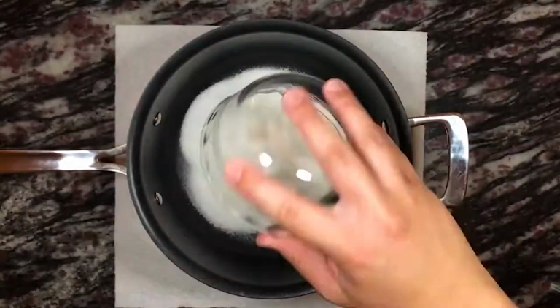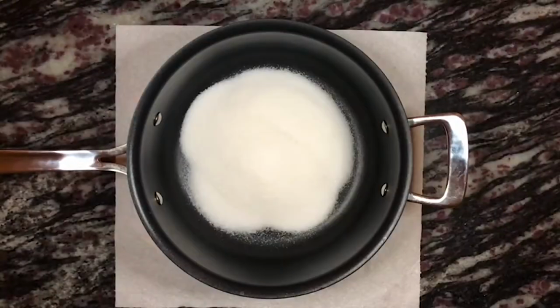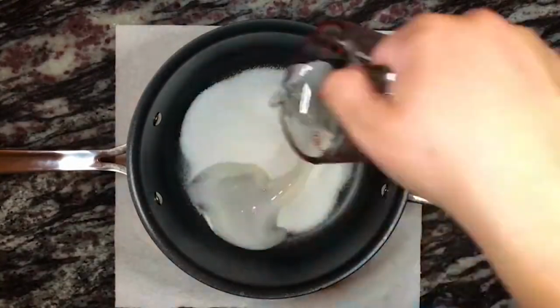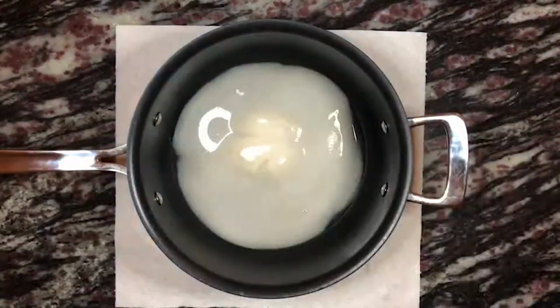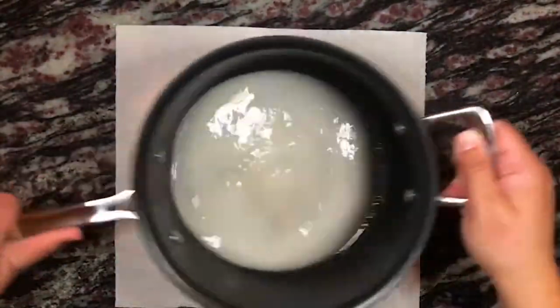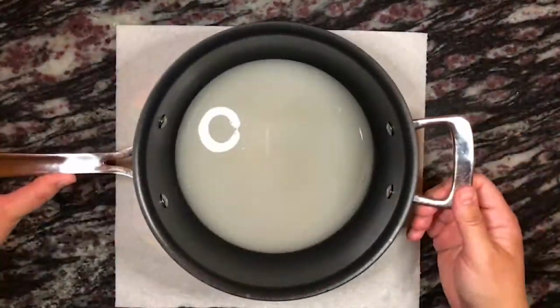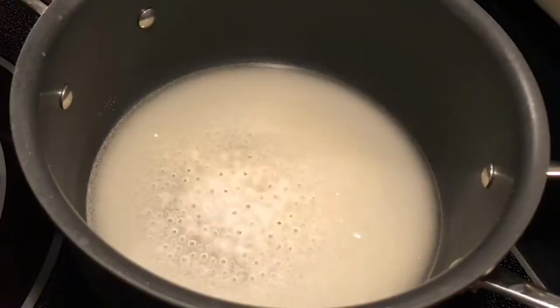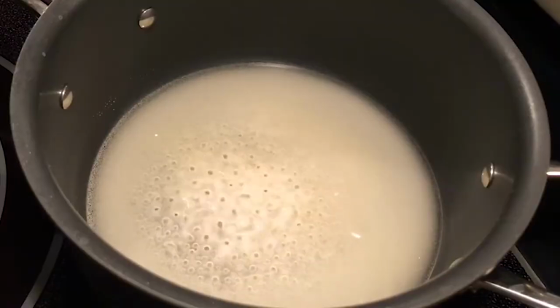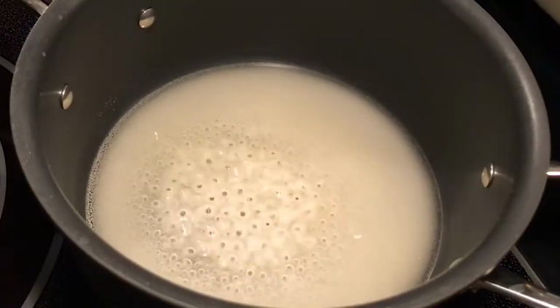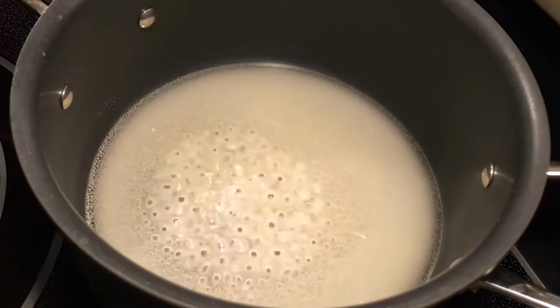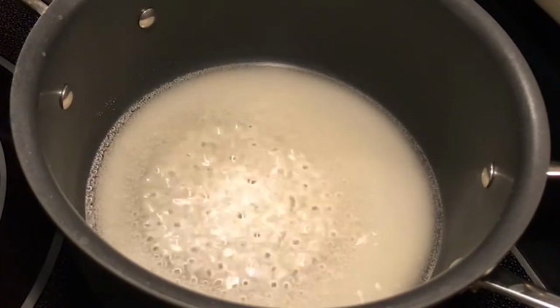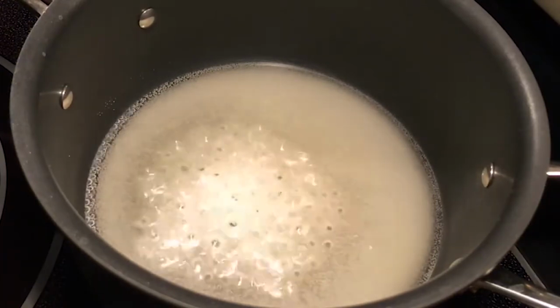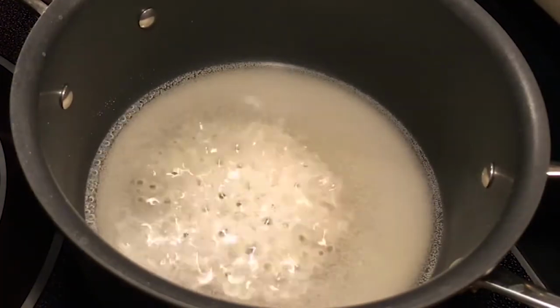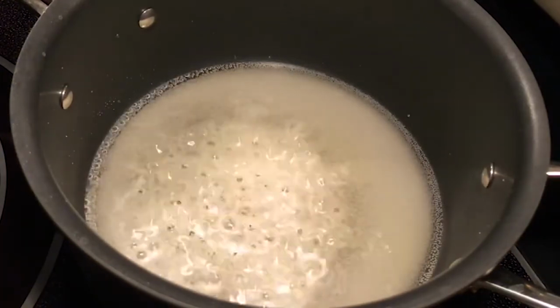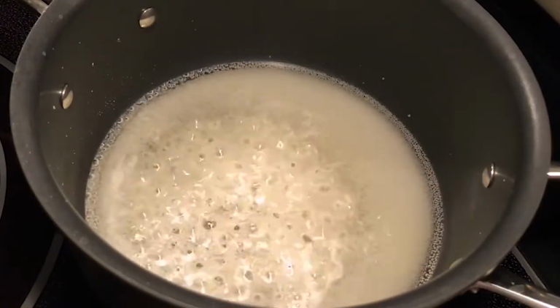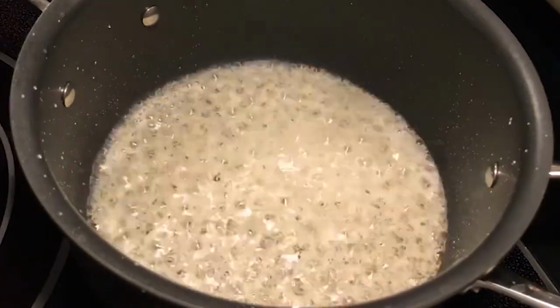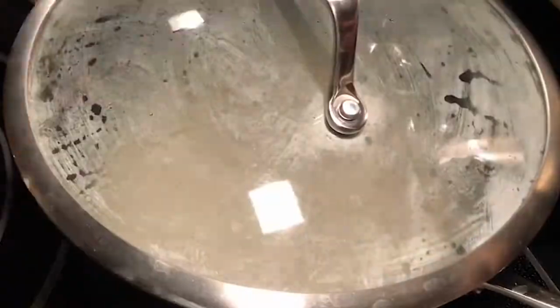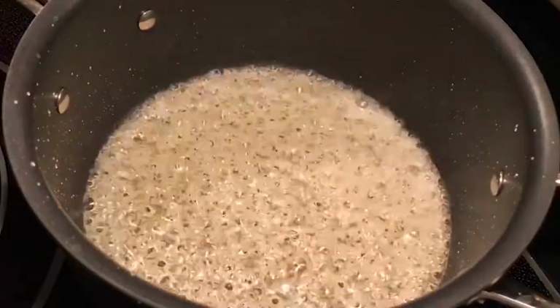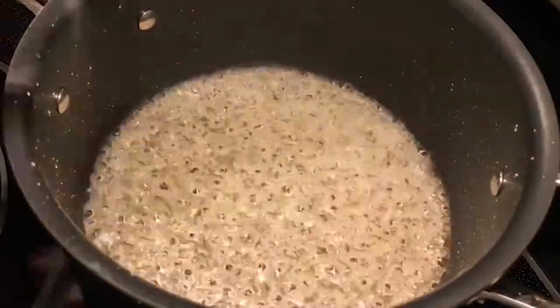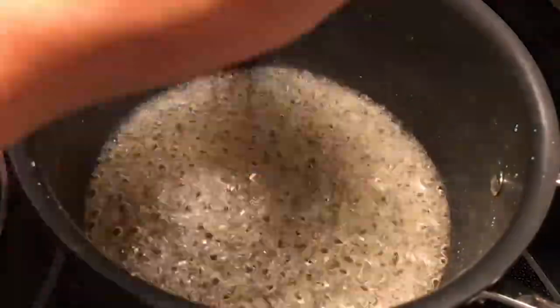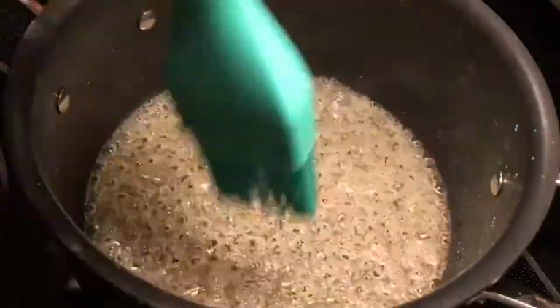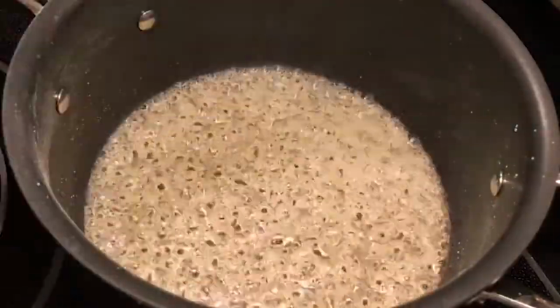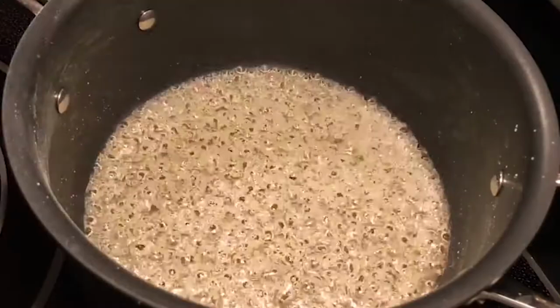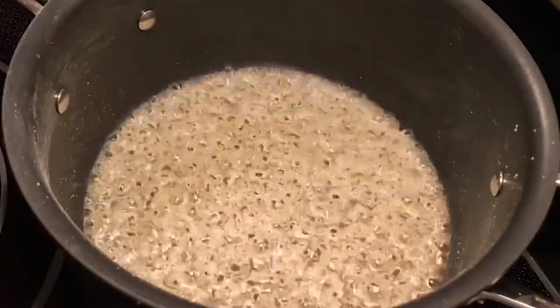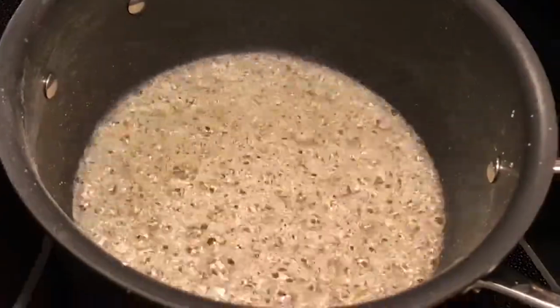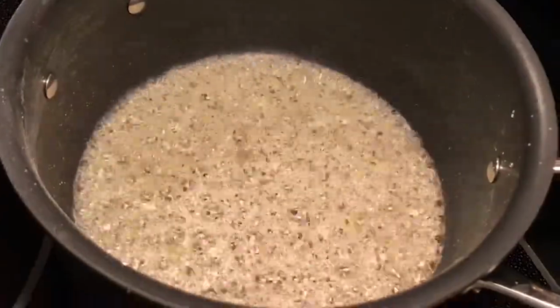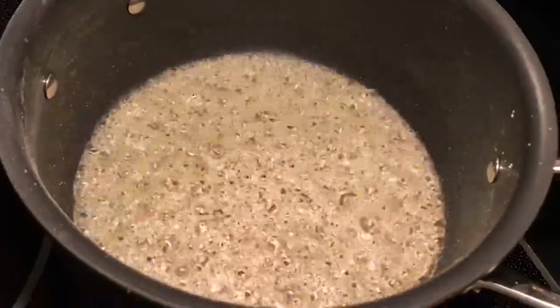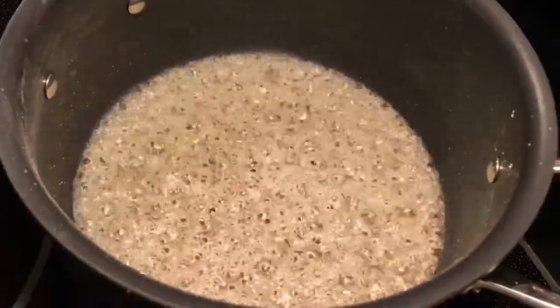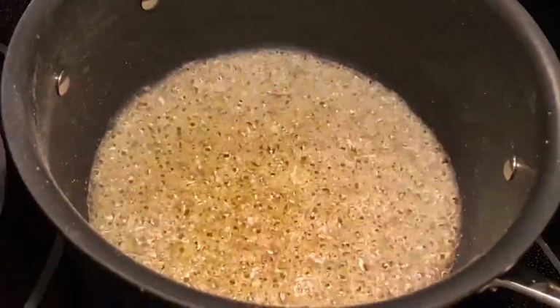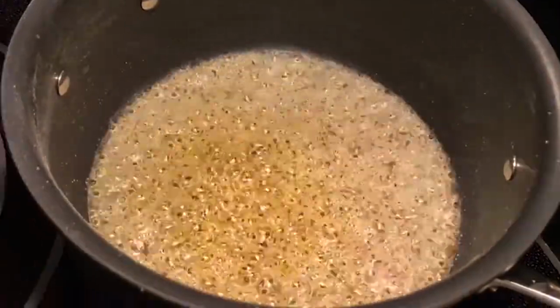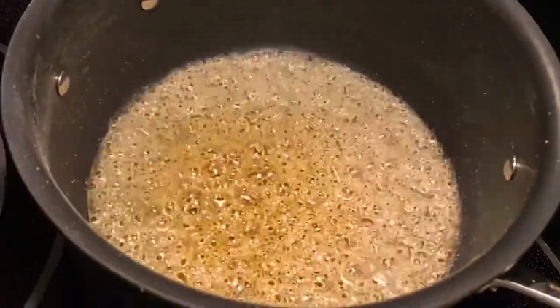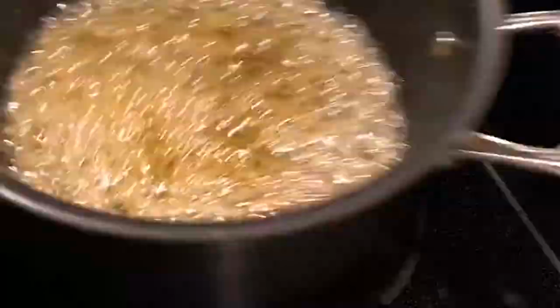First, we're going to make the caramel because it needs to set for at least a few hours in the refrigerator. I show how to make my caramel in my celebration cake part one video — you can find the link for that video in the description below.